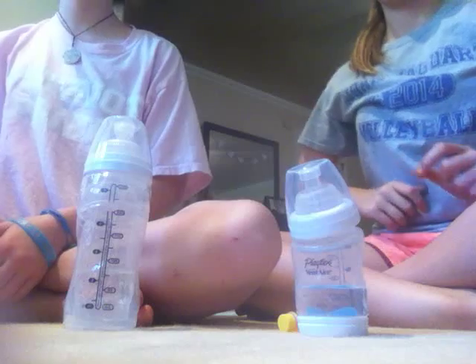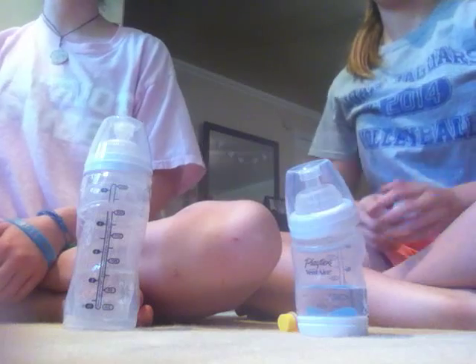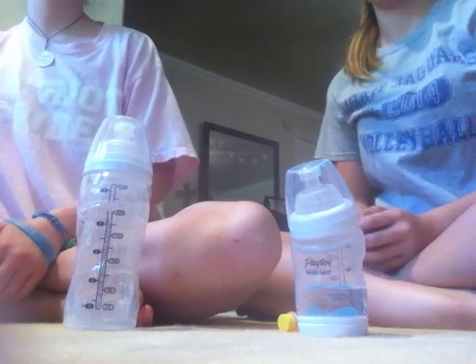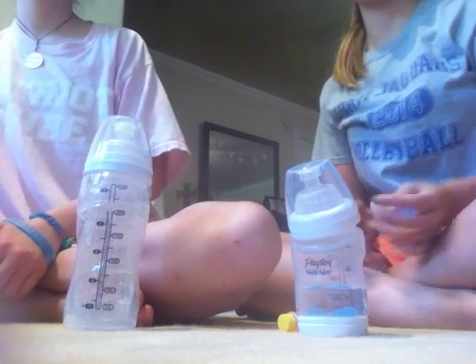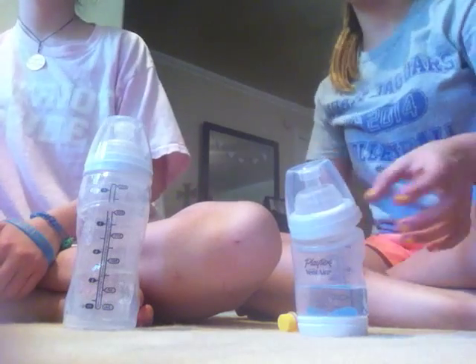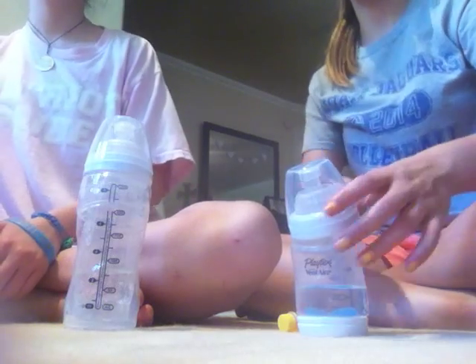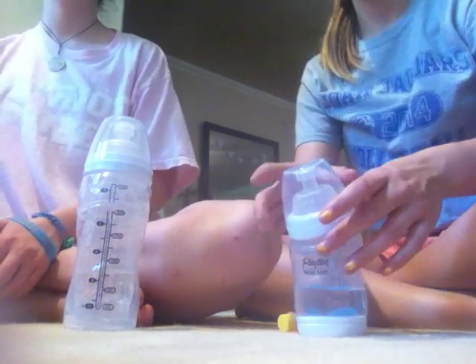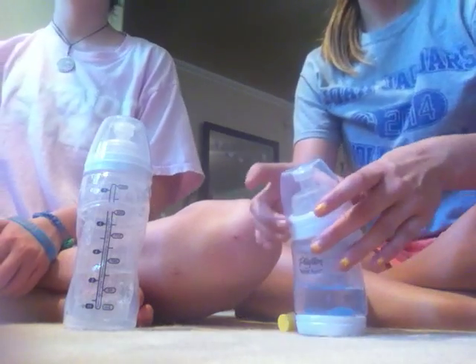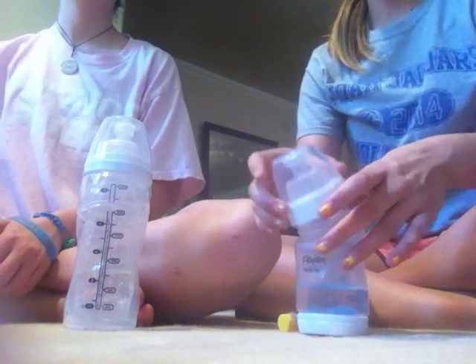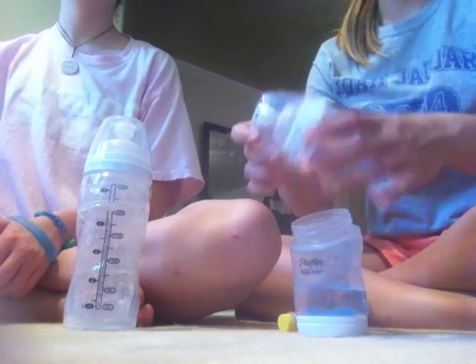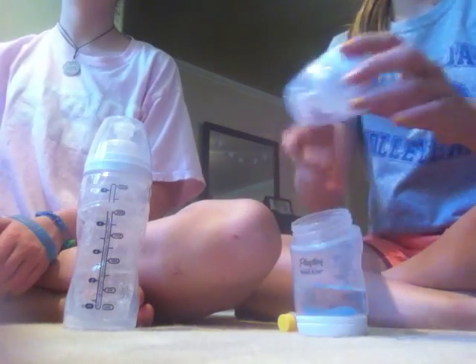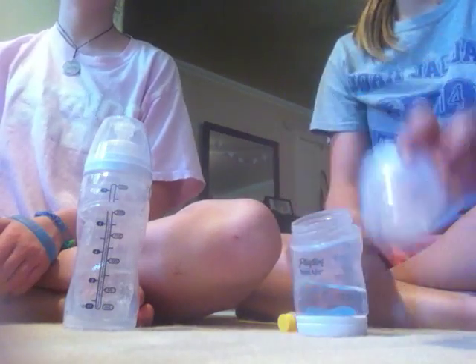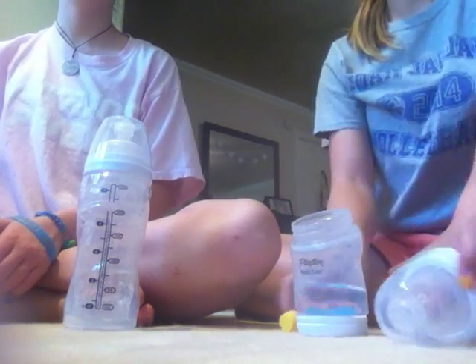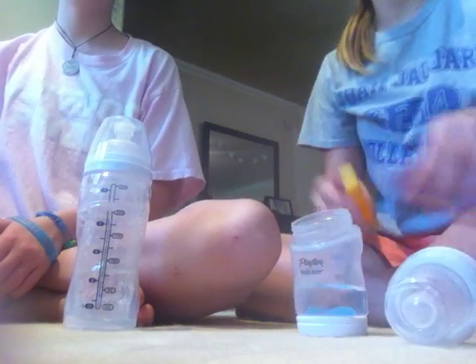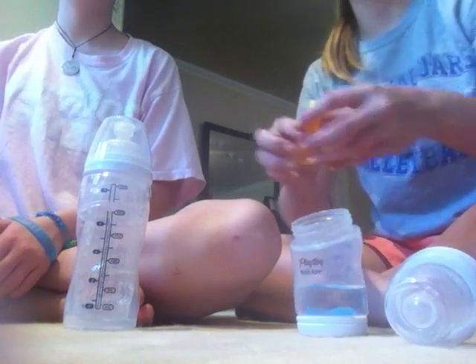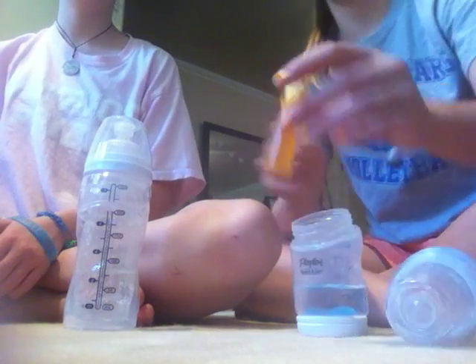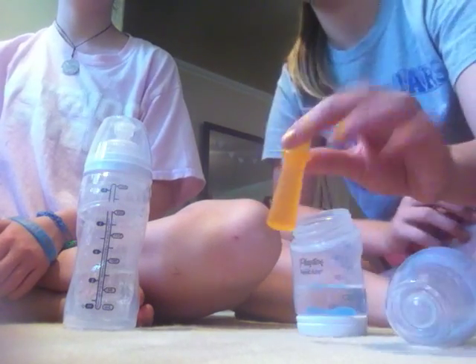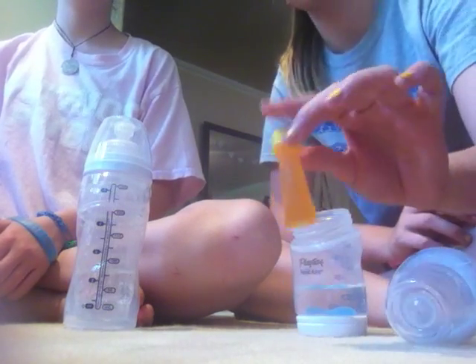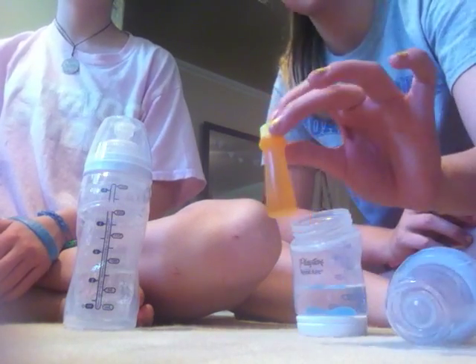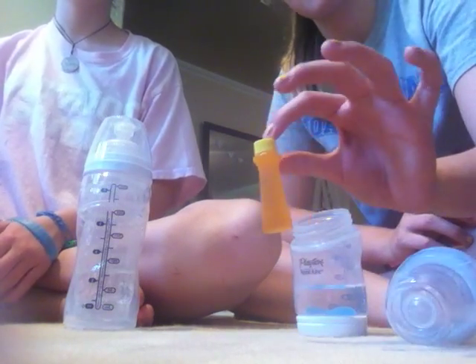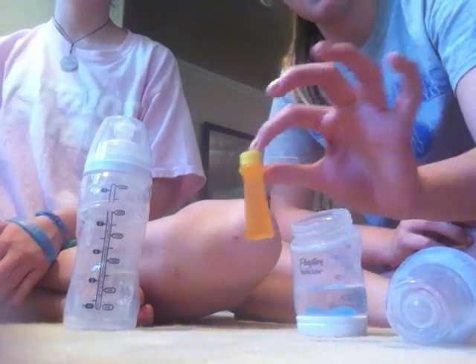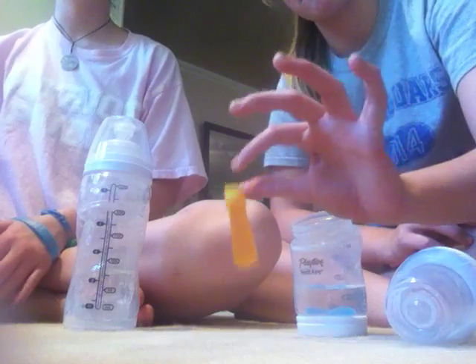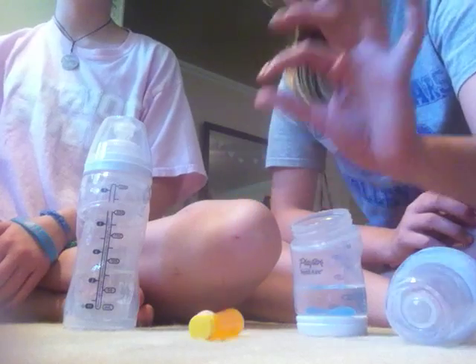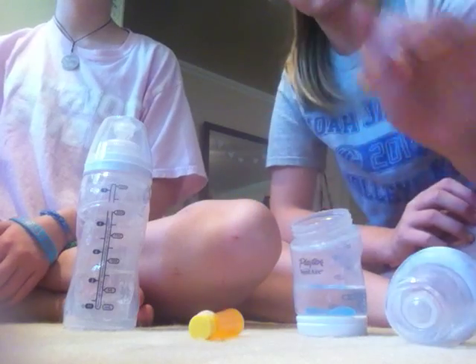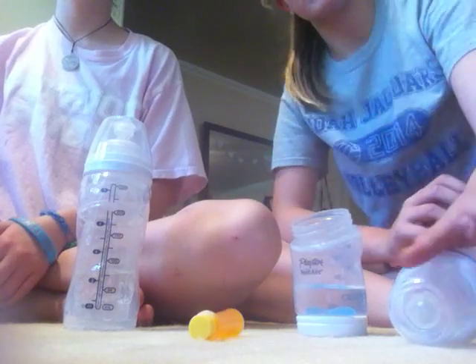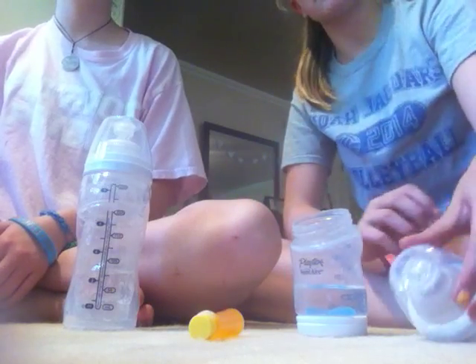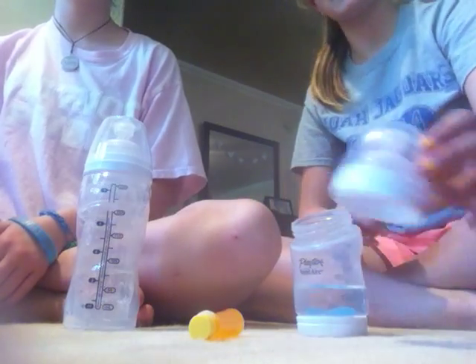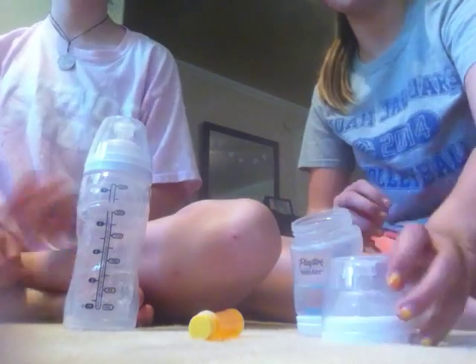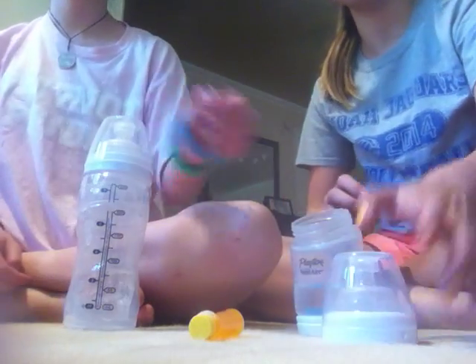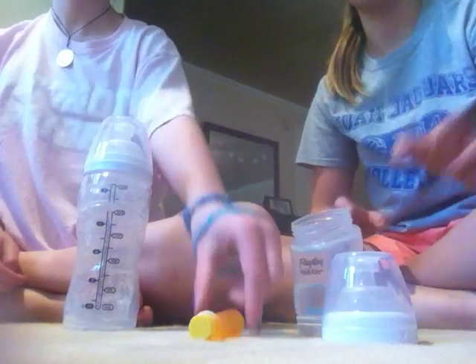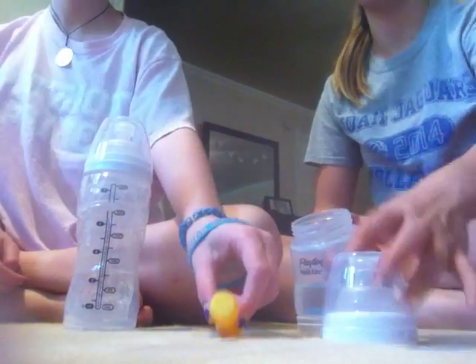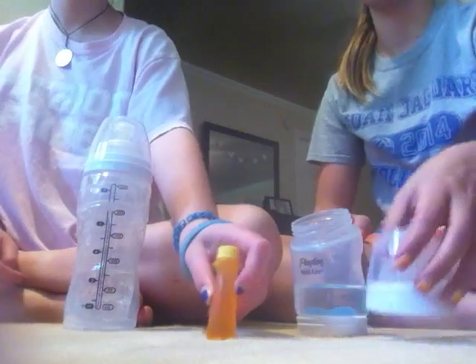Hi guys, it's Rachel and Alexis, and today we're going to make some apple juice. We're going to show y'all how to make it. It's really simple.